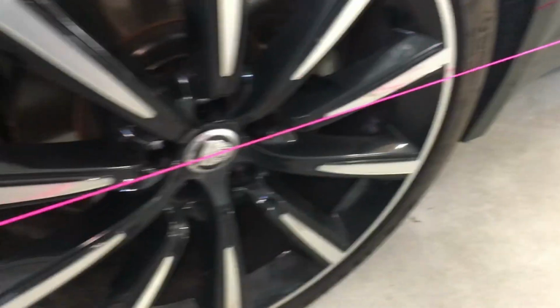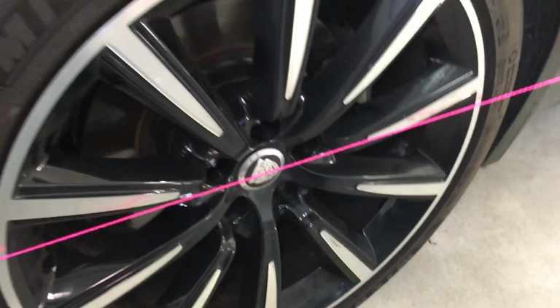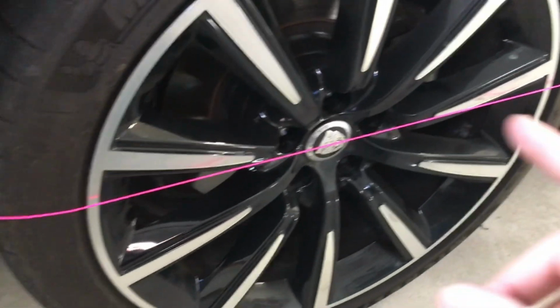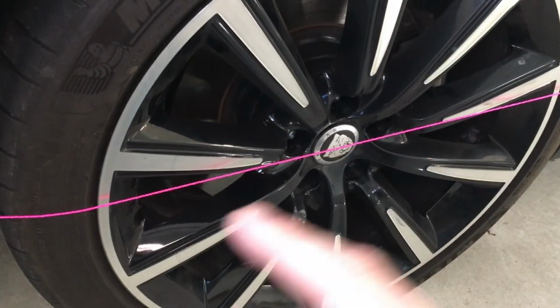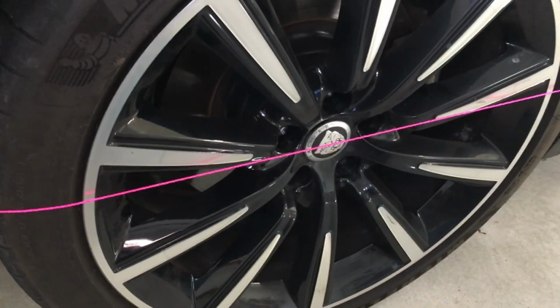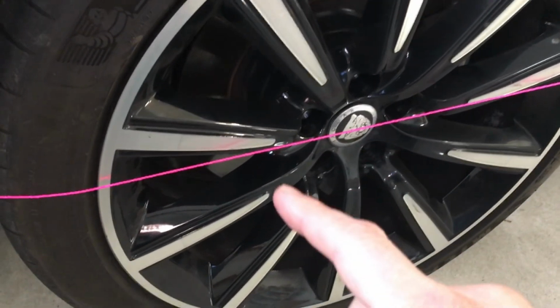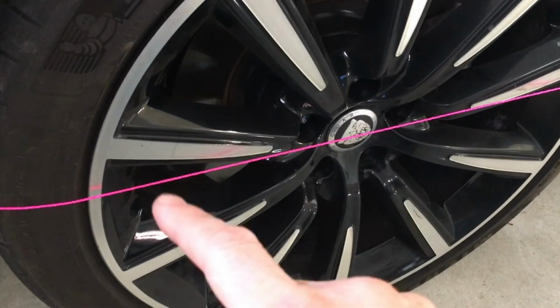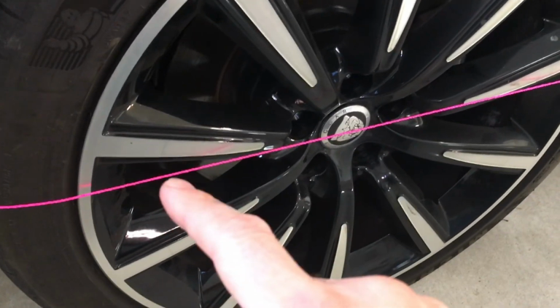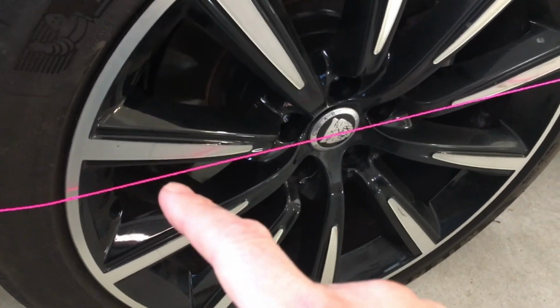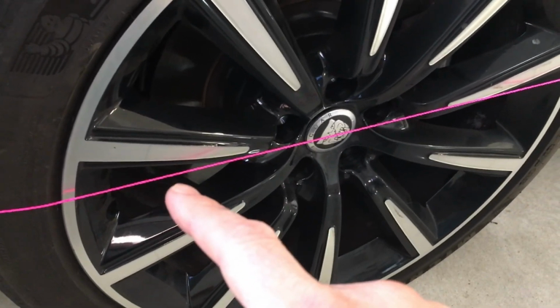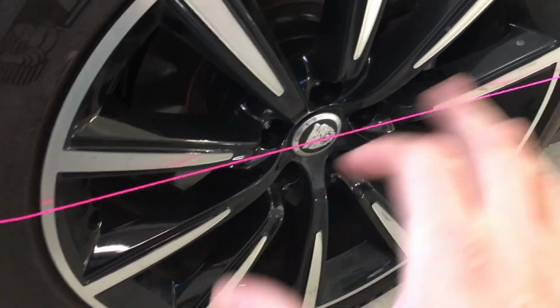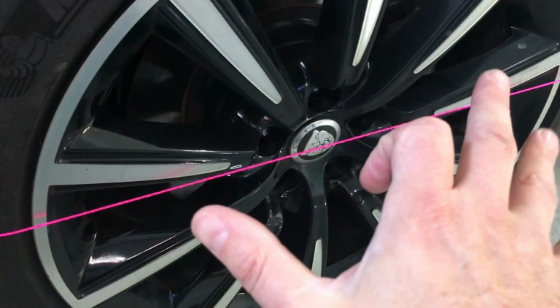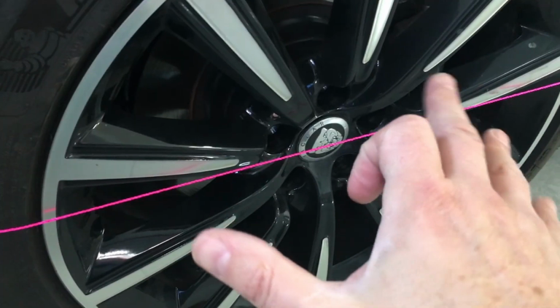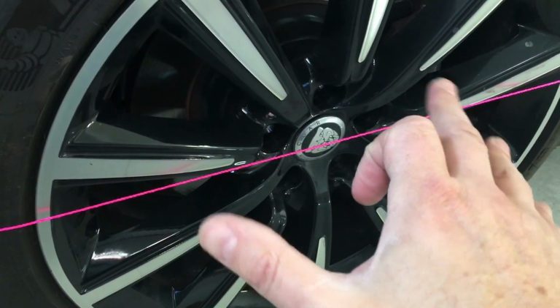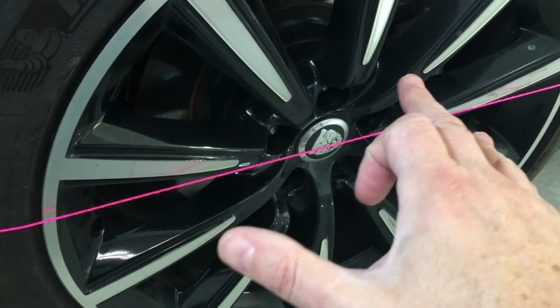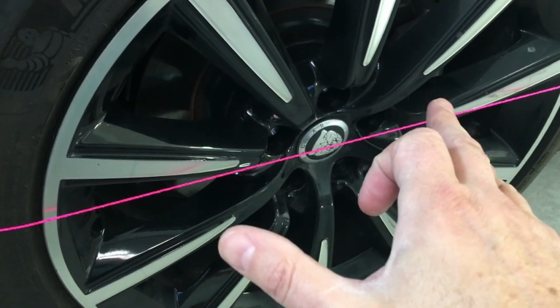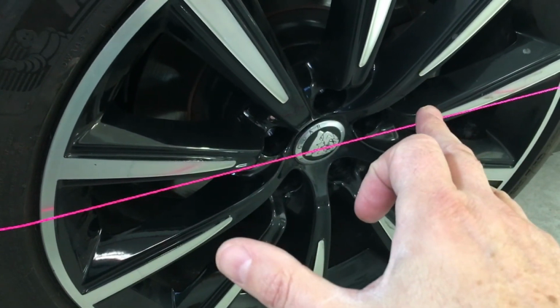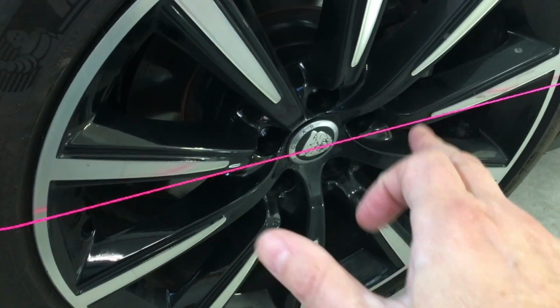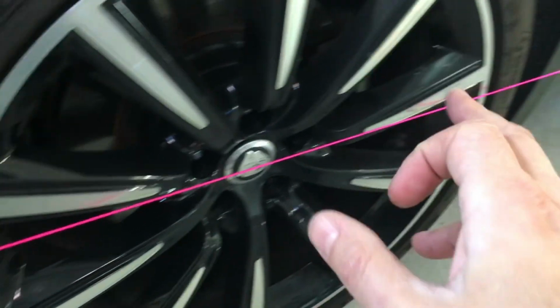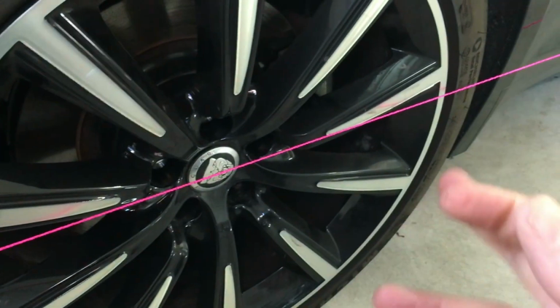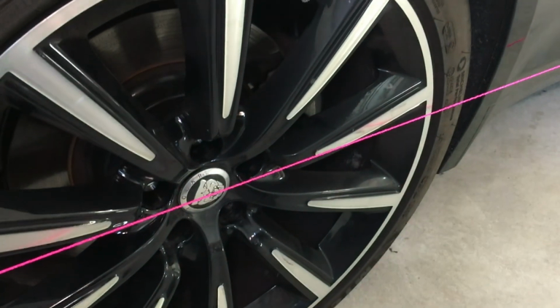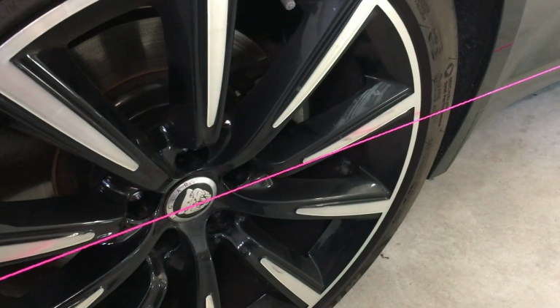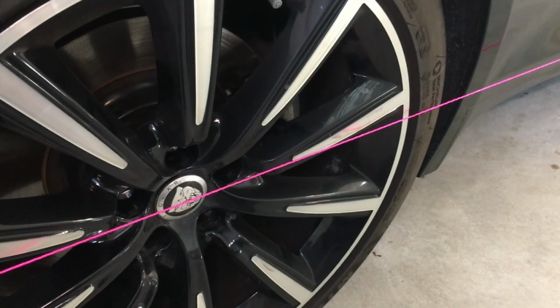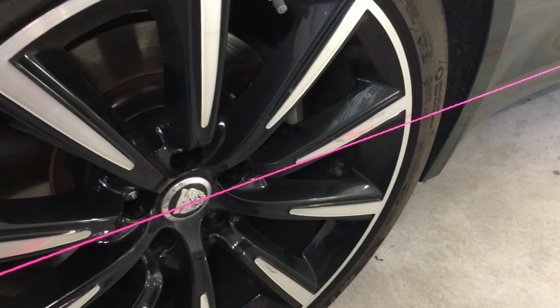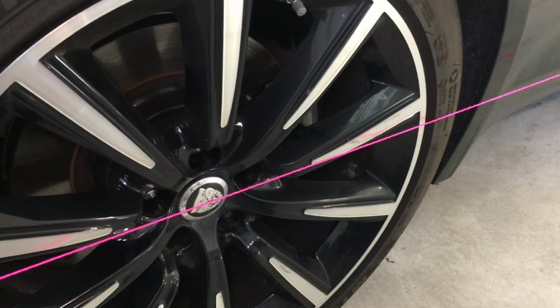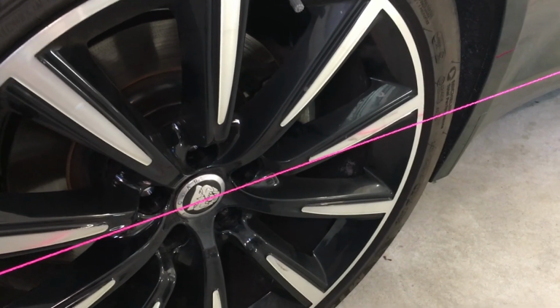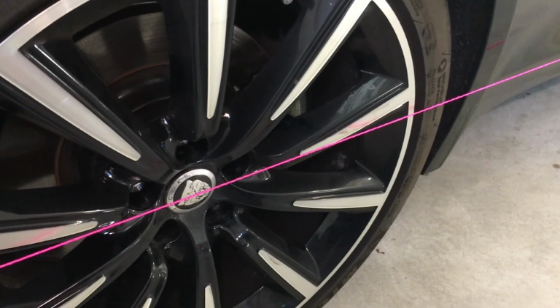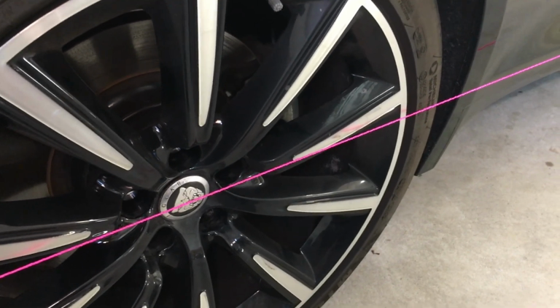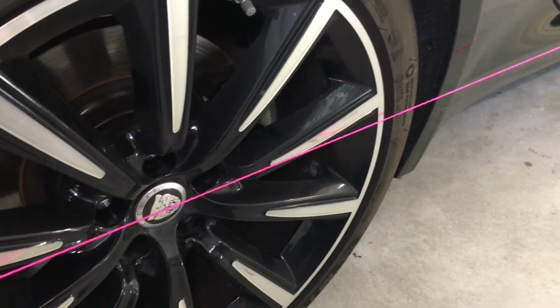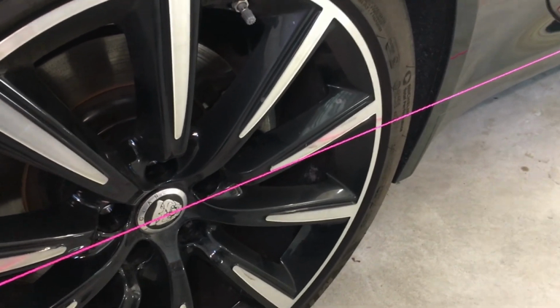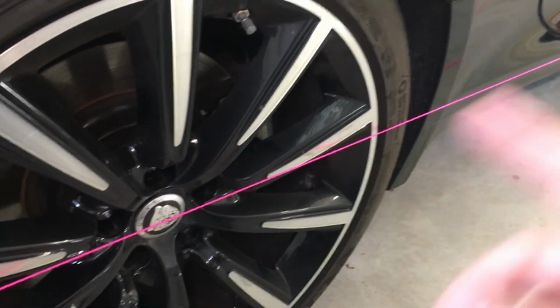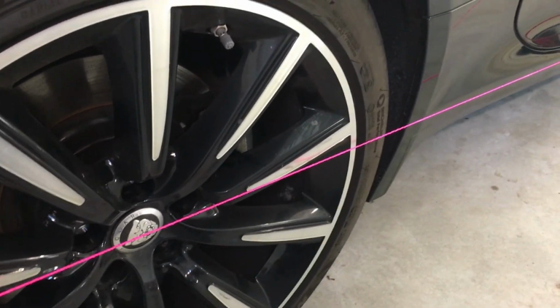Previously on my parallel string method I did get a weird reading back here and had to adjust the toe of this rear tire. Now it's adjusted appropriately — the toe-in is correct, and the thrust angle is correct.